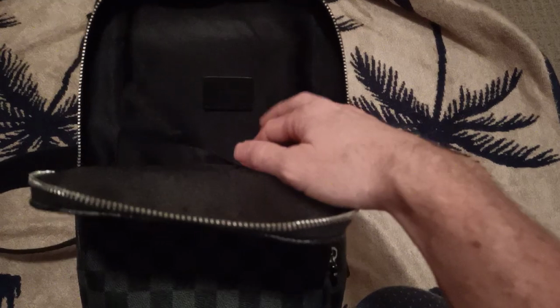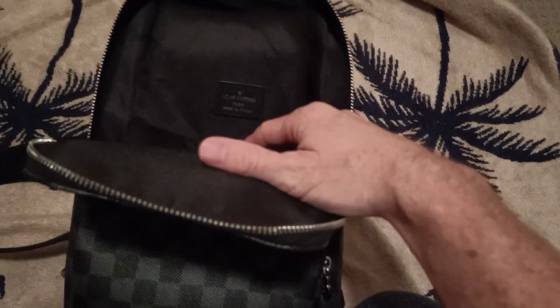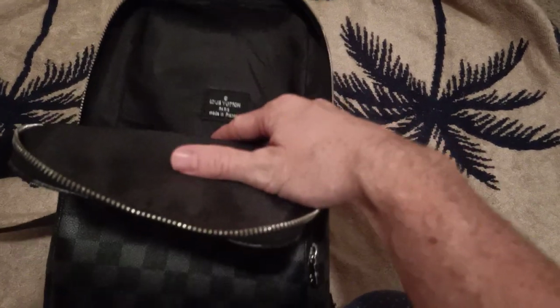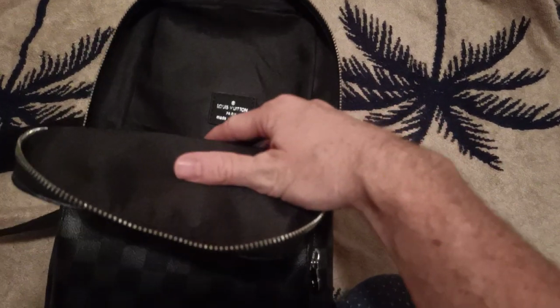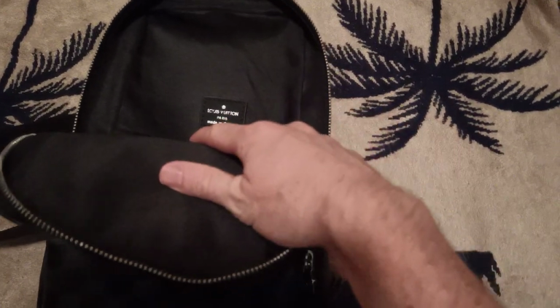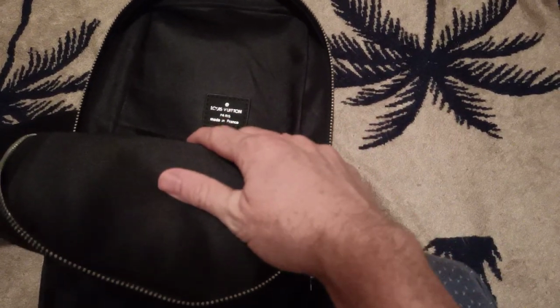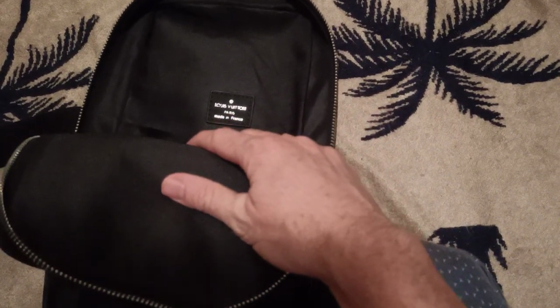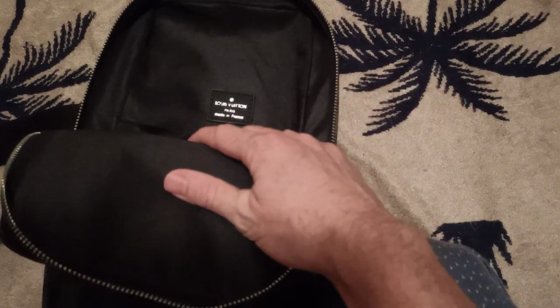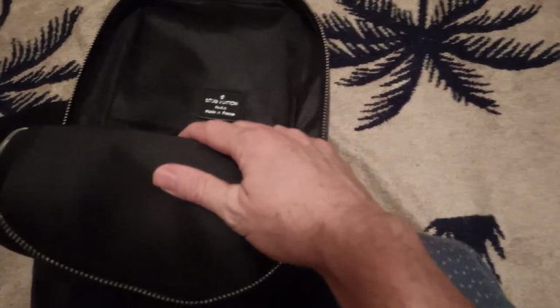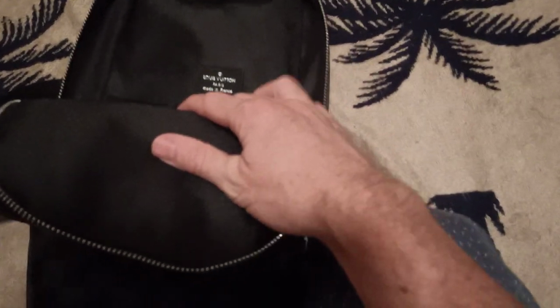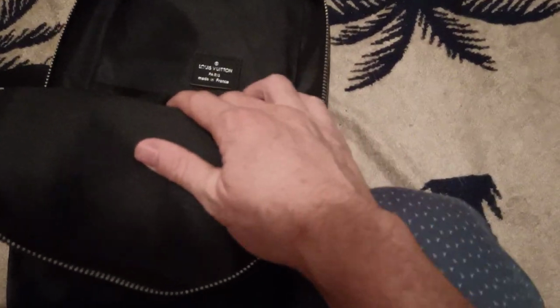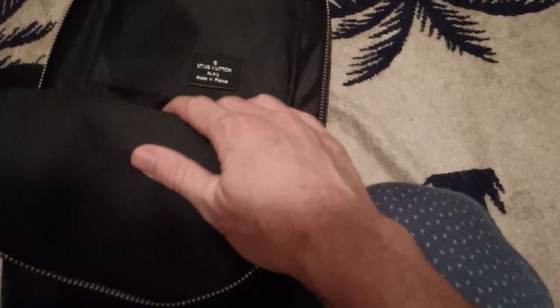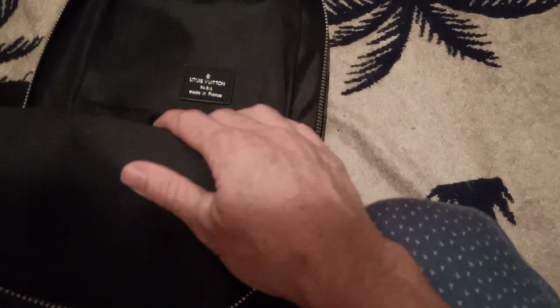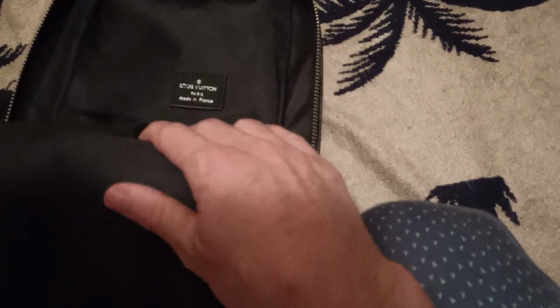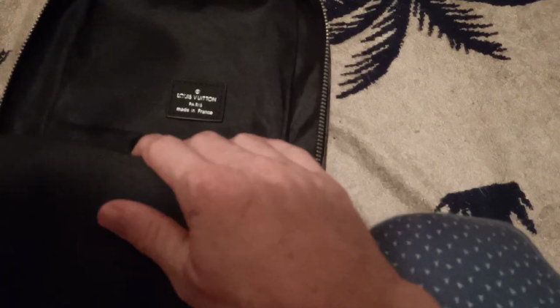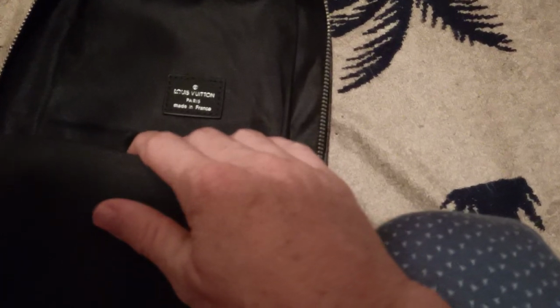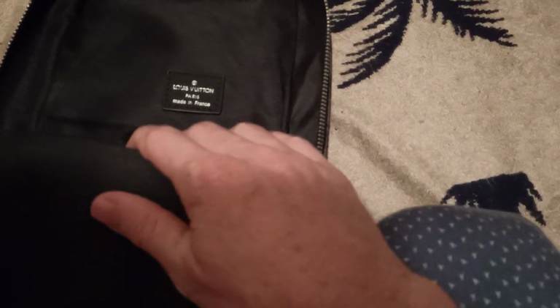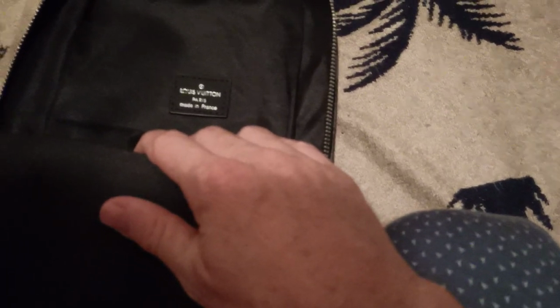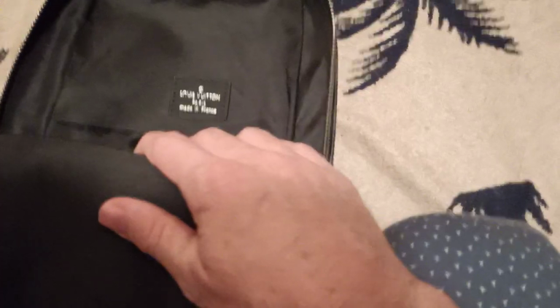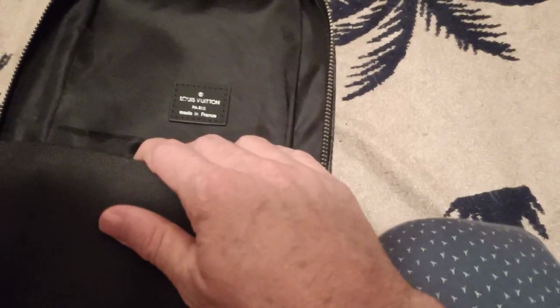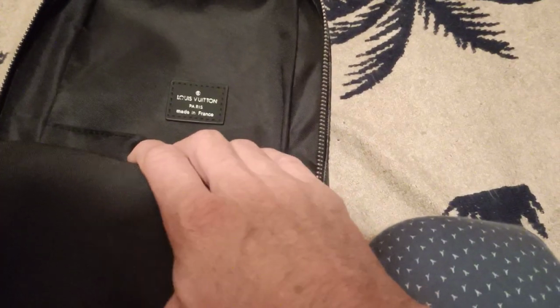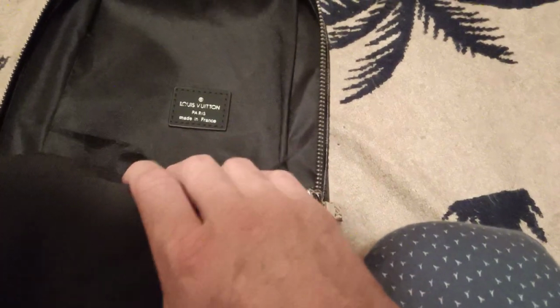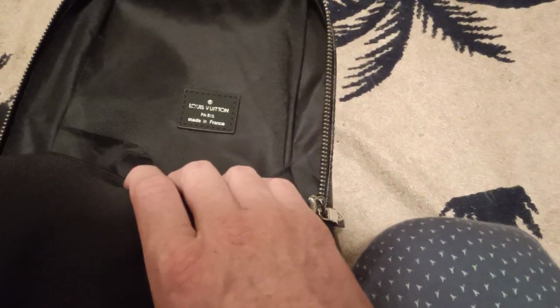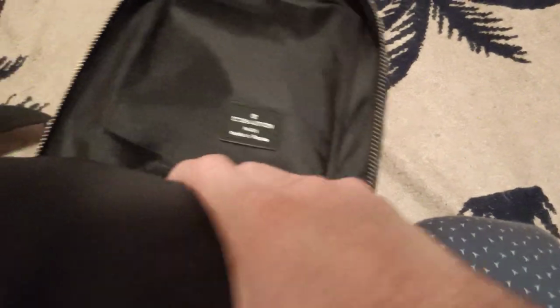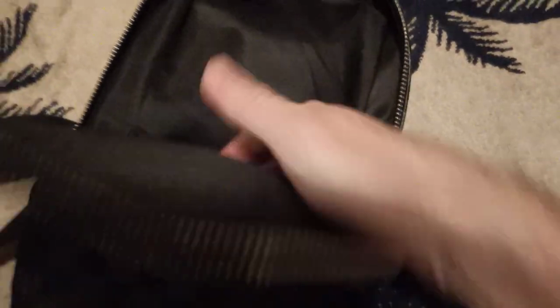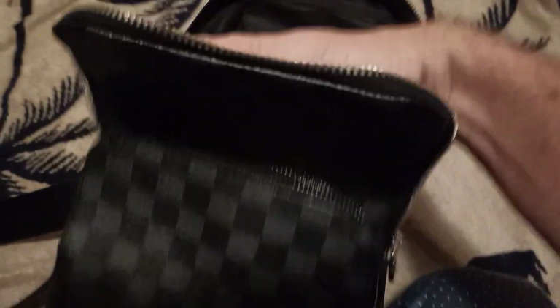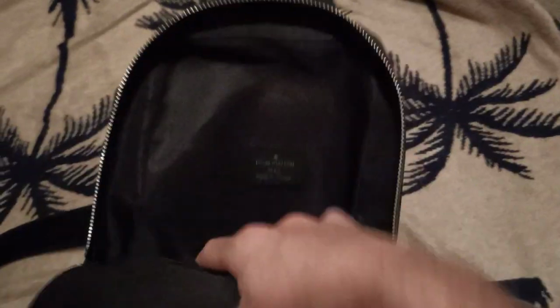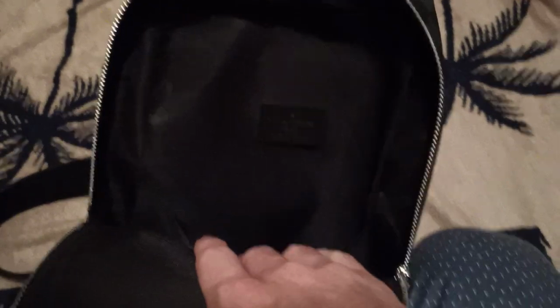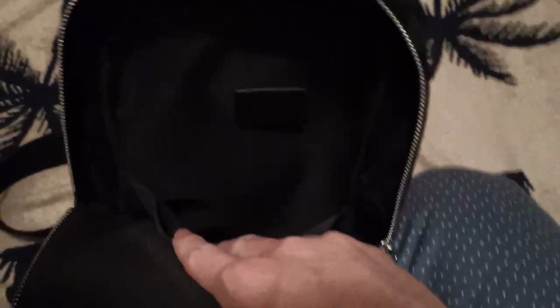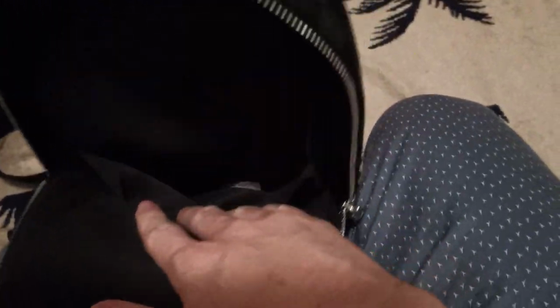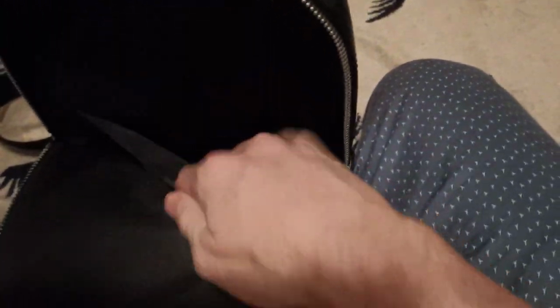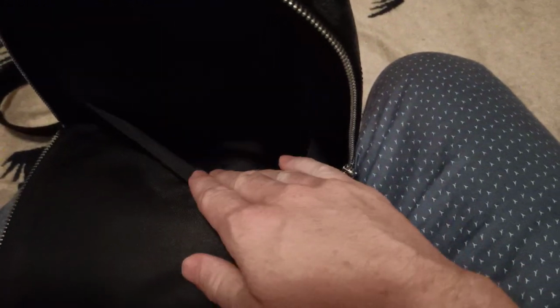Looking inside — it says 'Louis Vuitton, Made in France.' I thought it was a Chinese copy! Maybe they sent me the real one by mistake.